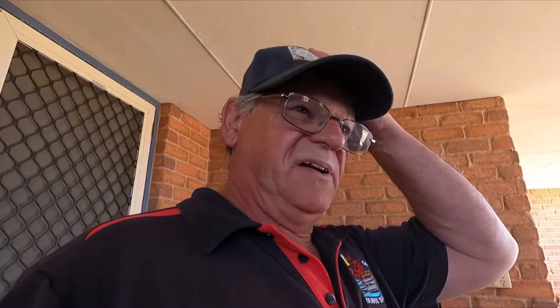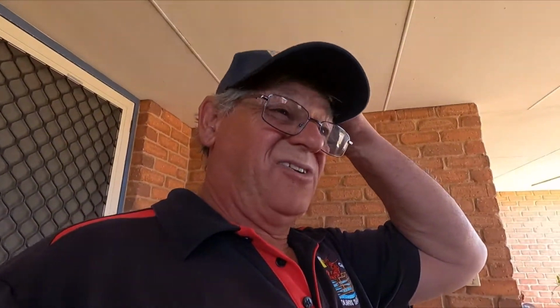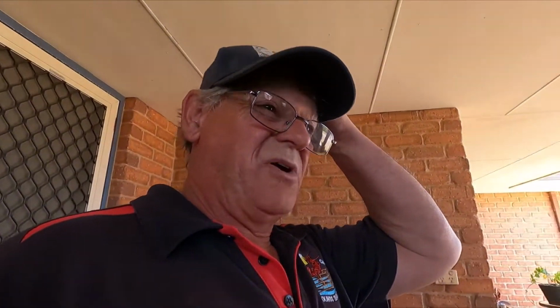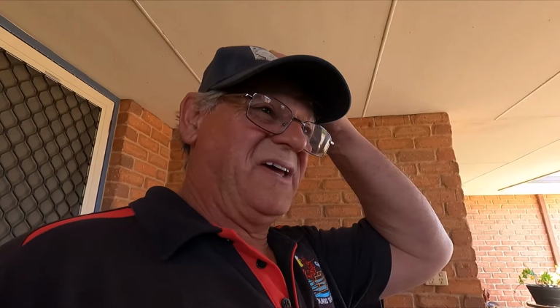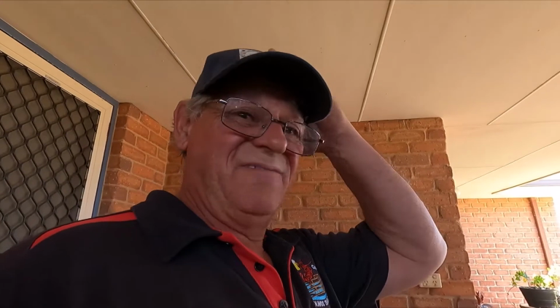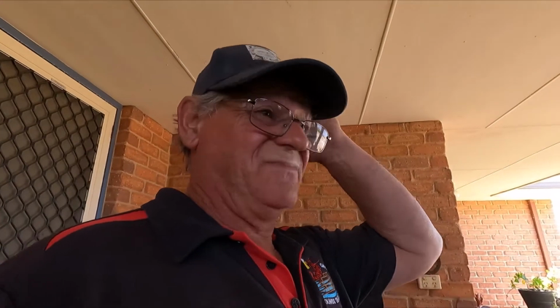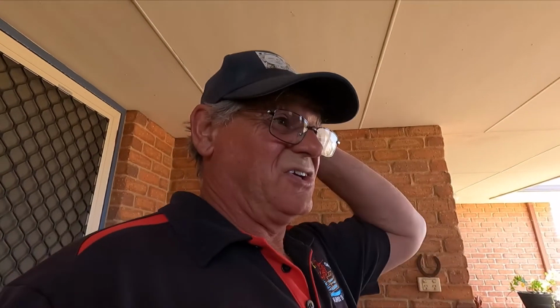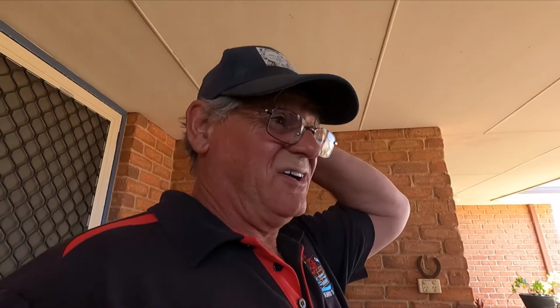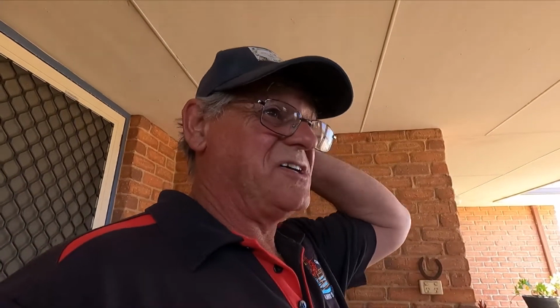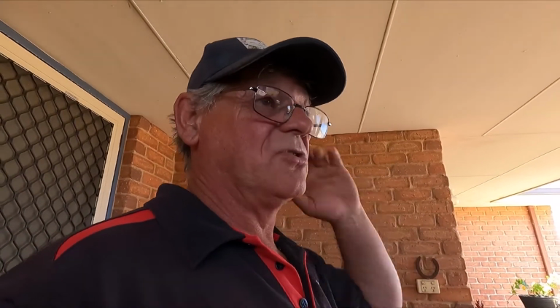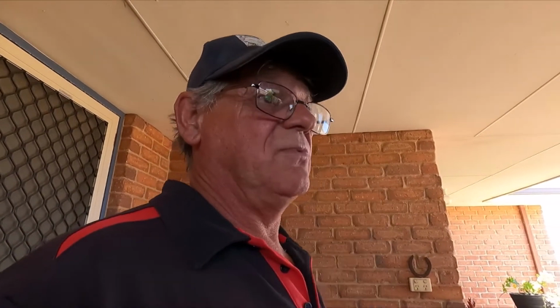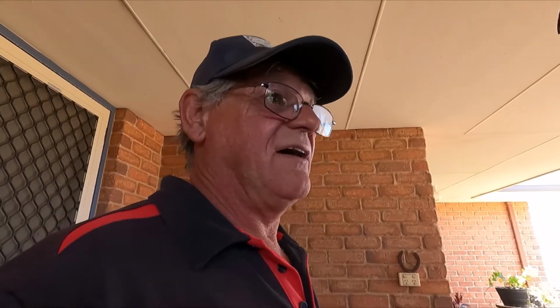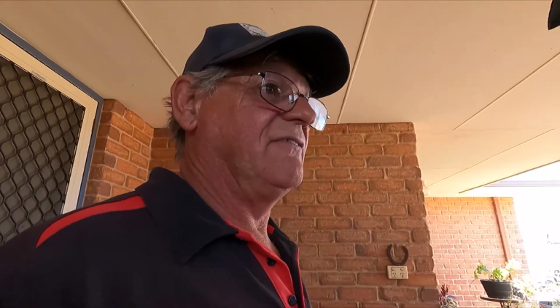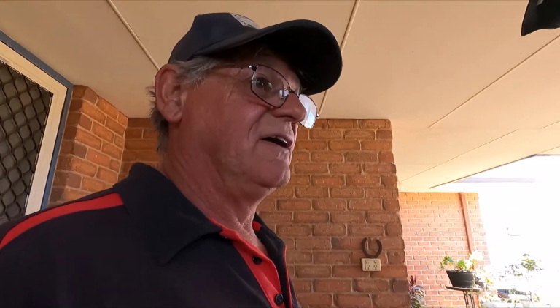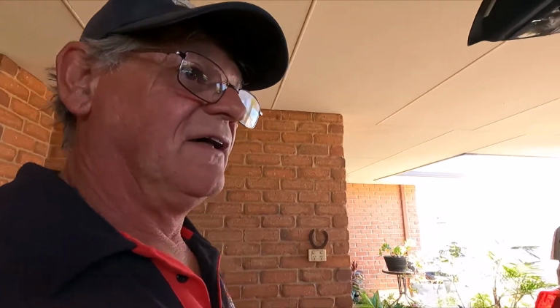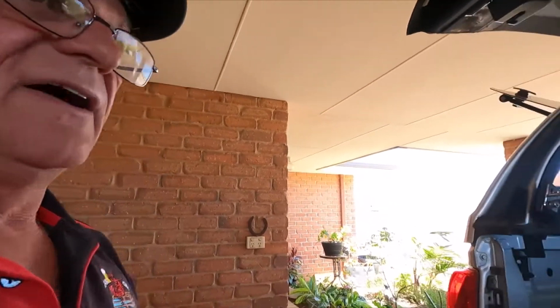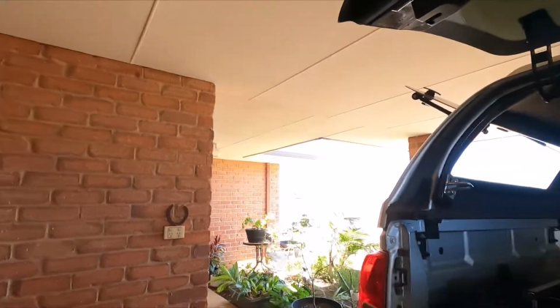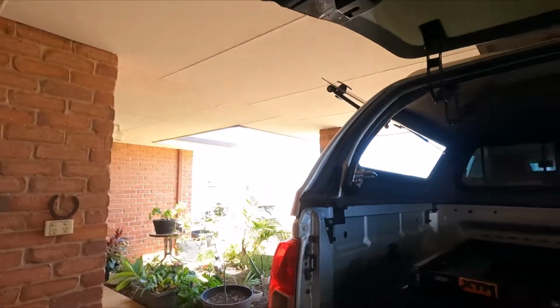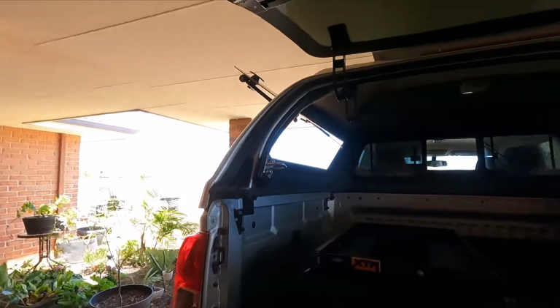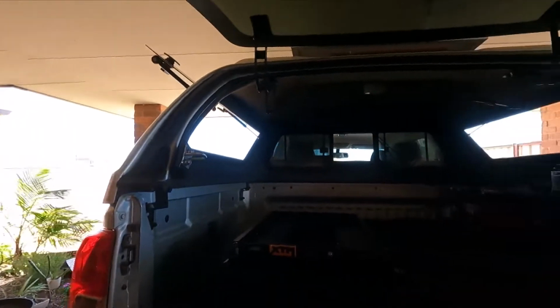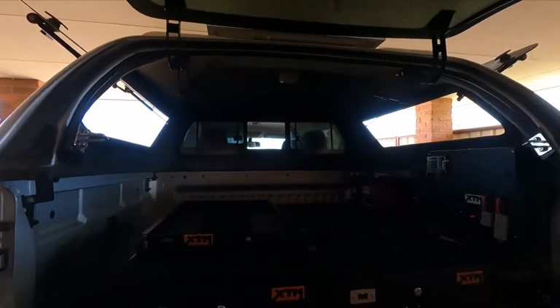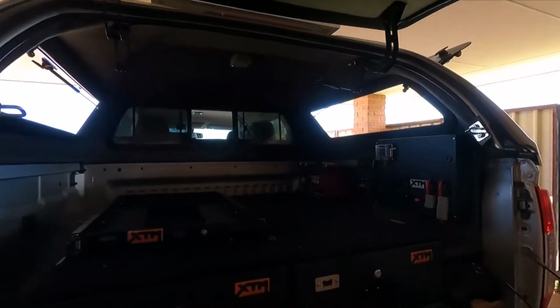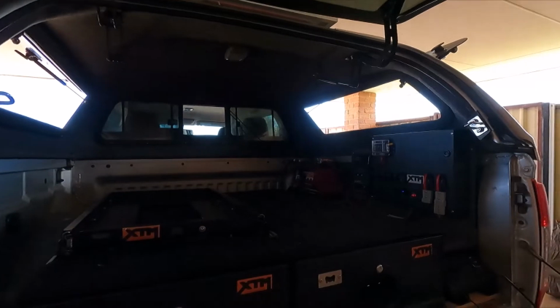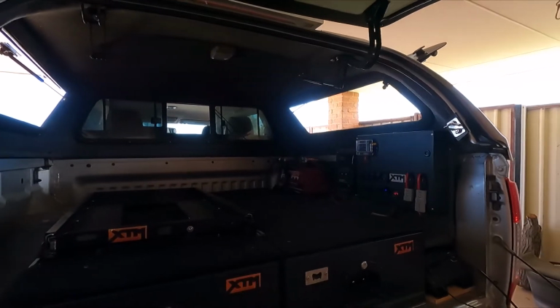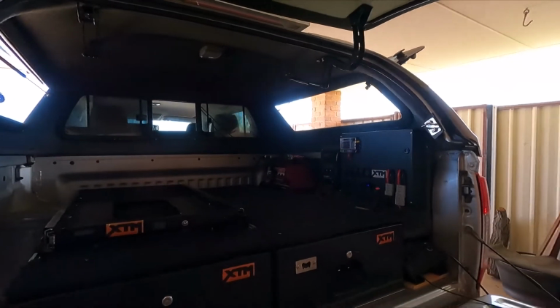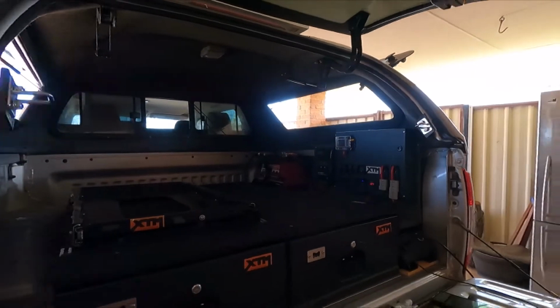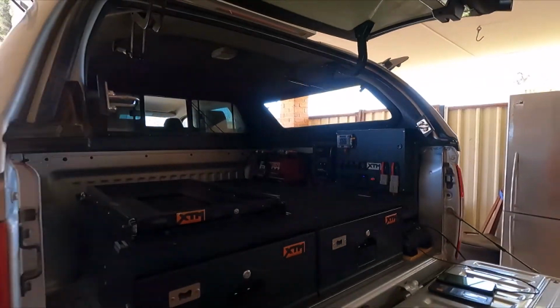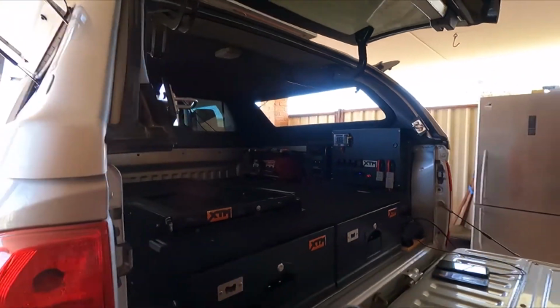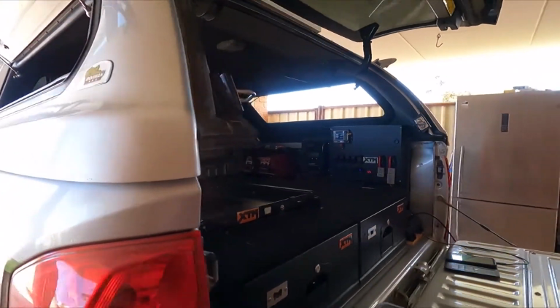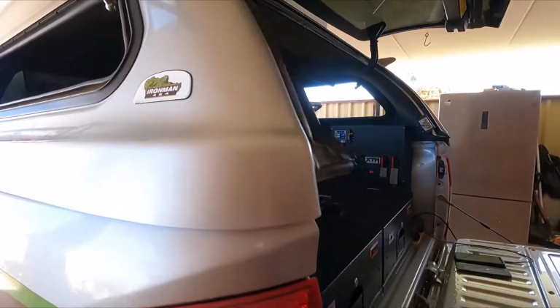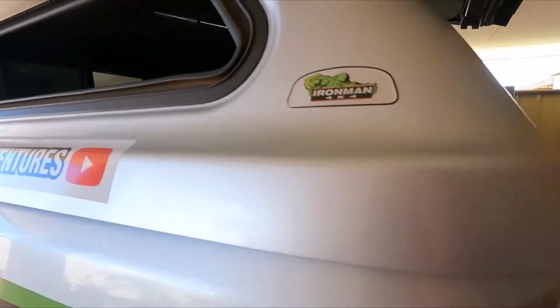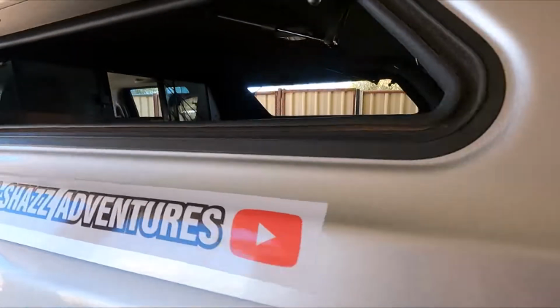Bit of a nightmare with your head trying to read all these books when you've never done anything like this before. Have a look - how cool's that!